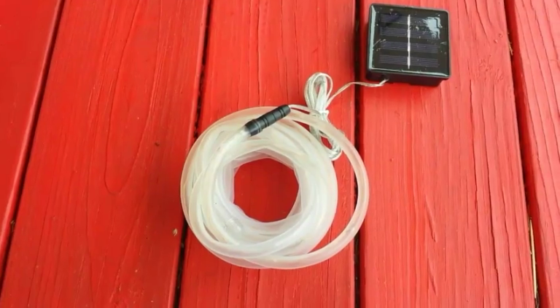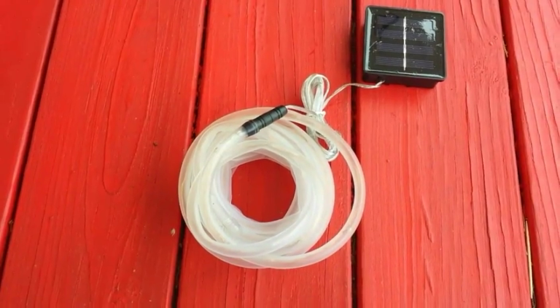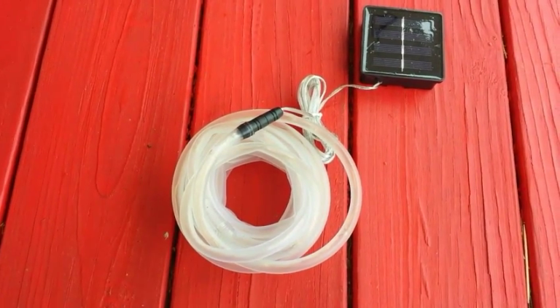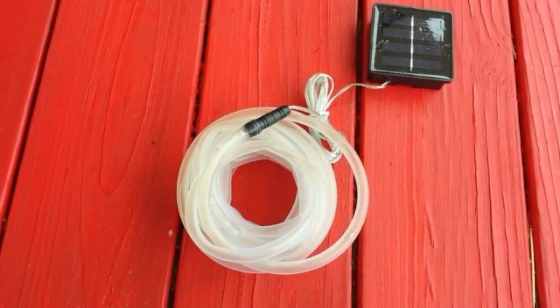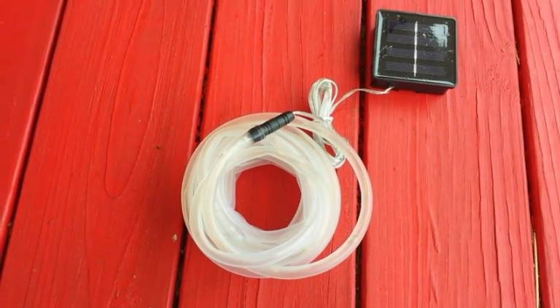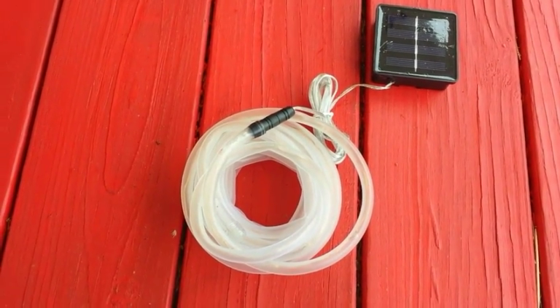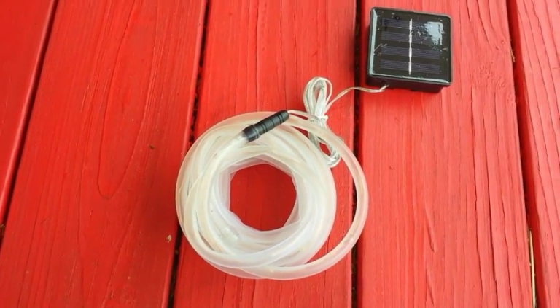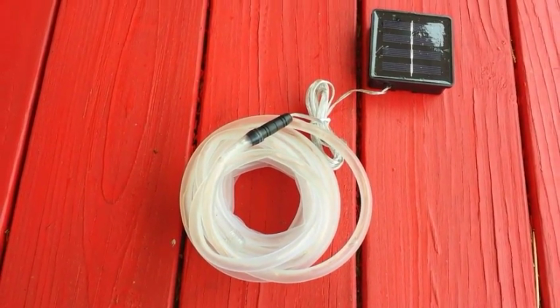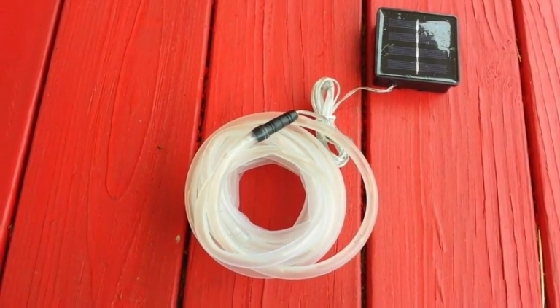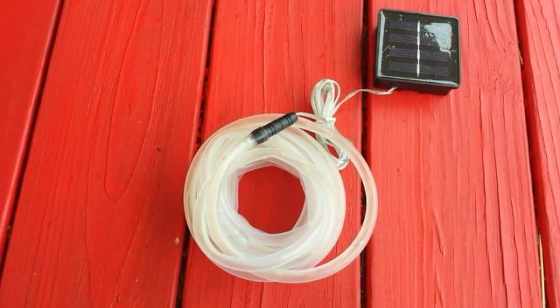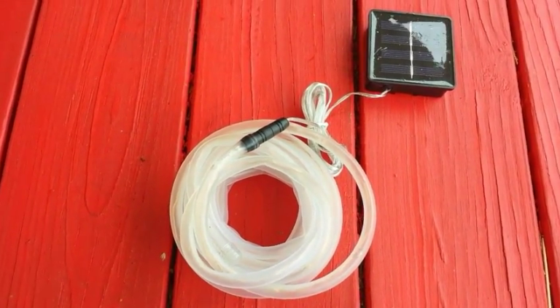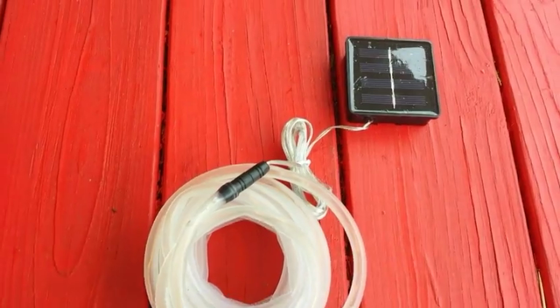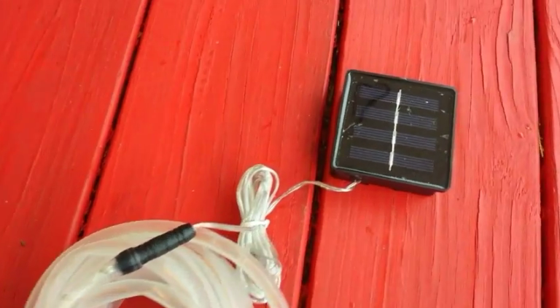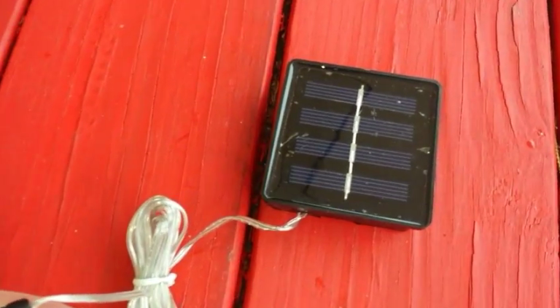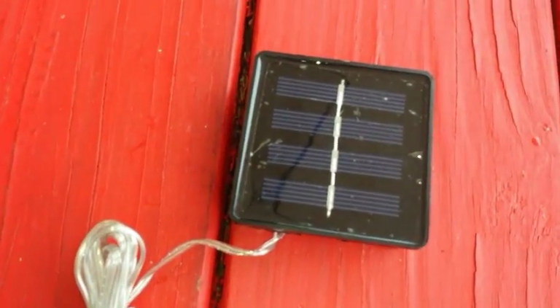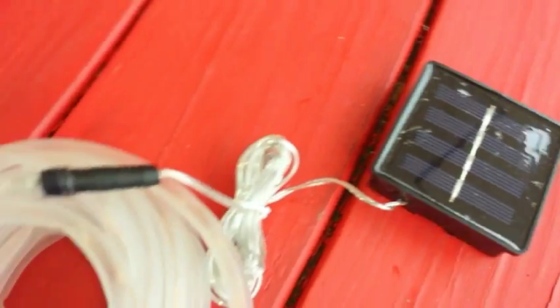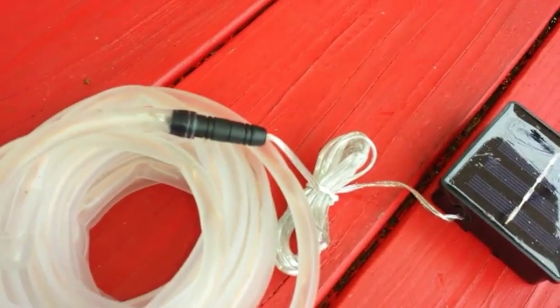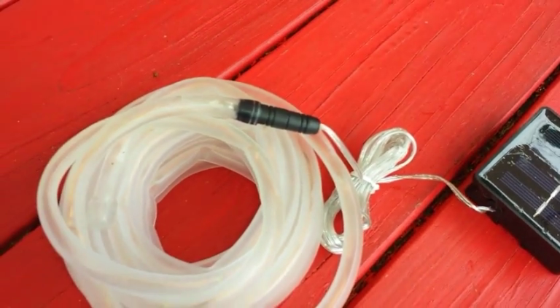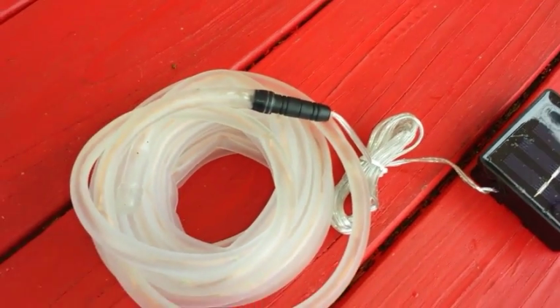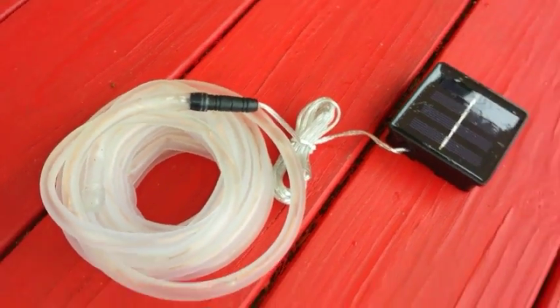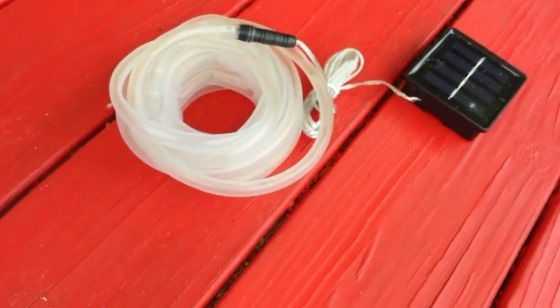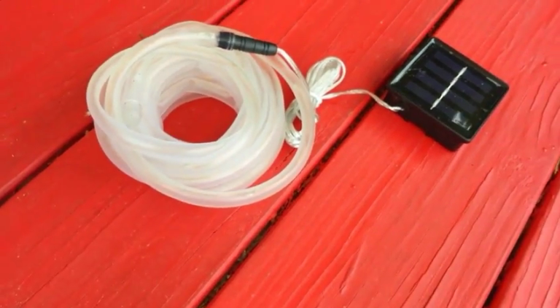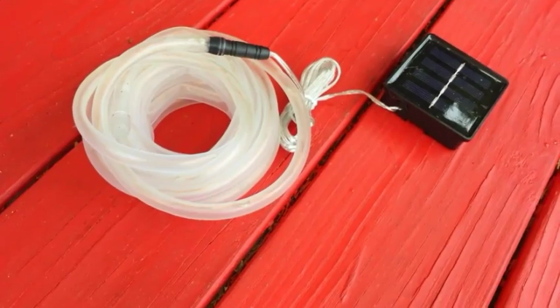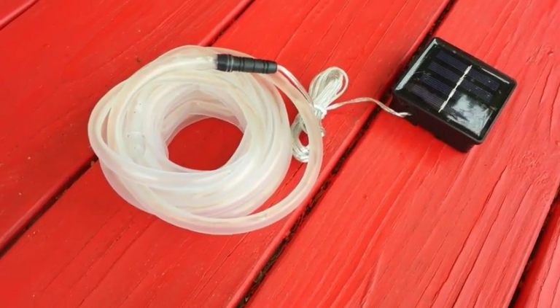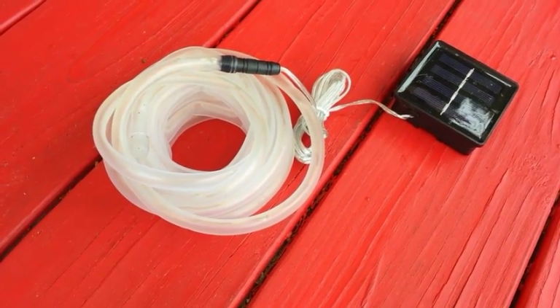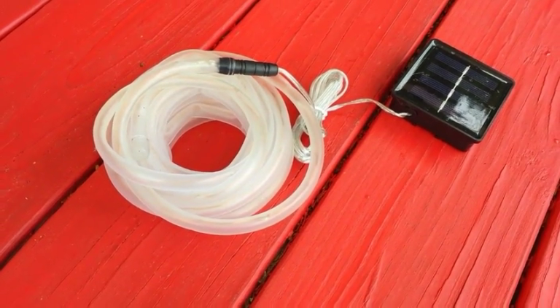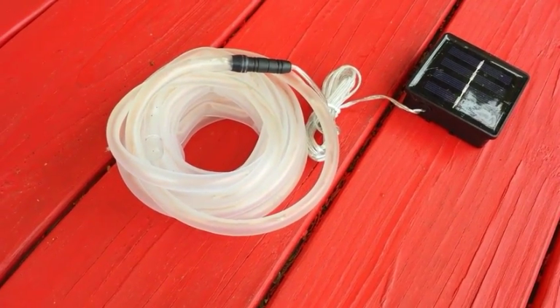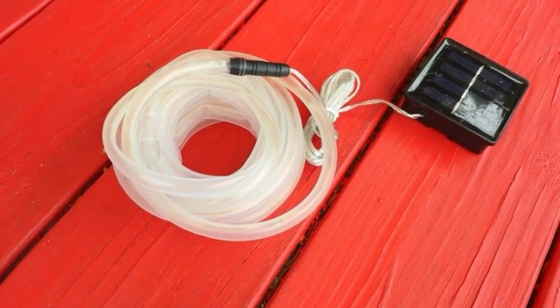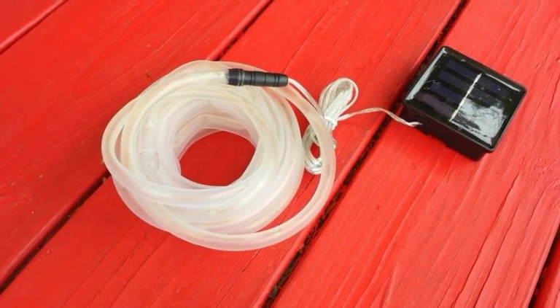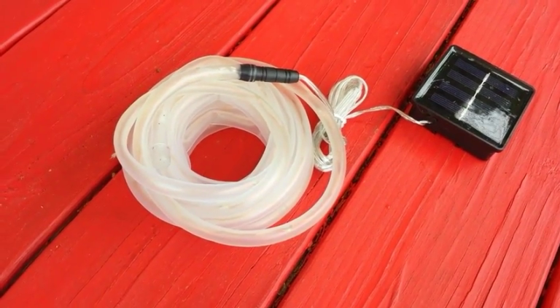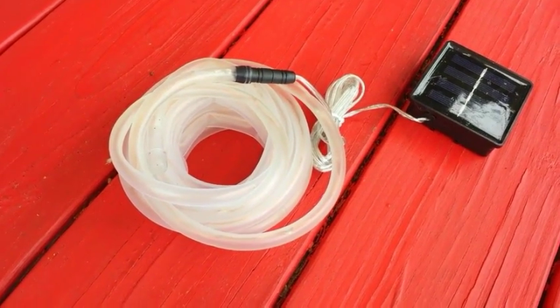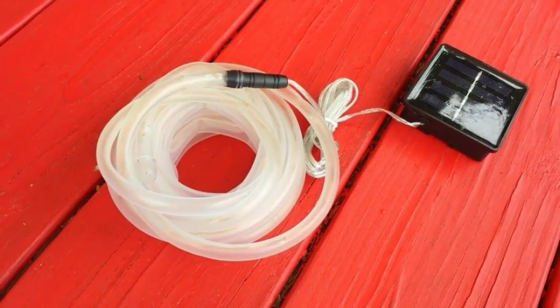50-foot solar rope light — before I put it up, here's a nice little panel. I had it outside before, rolling it up, just testing it, and it works quite well. It's bright white.